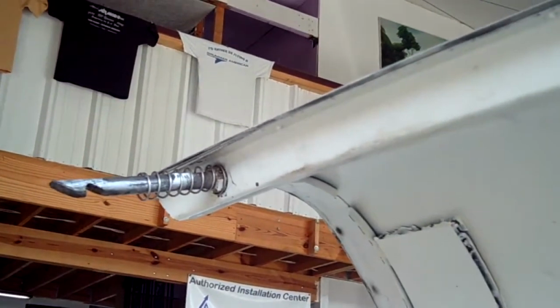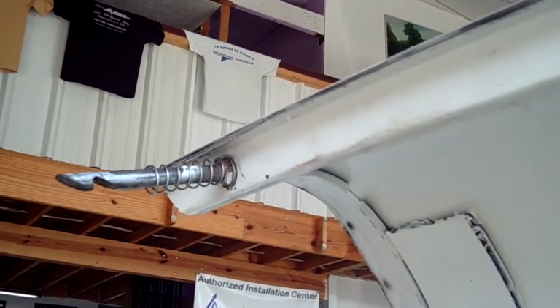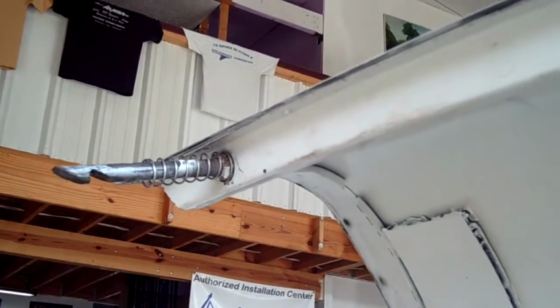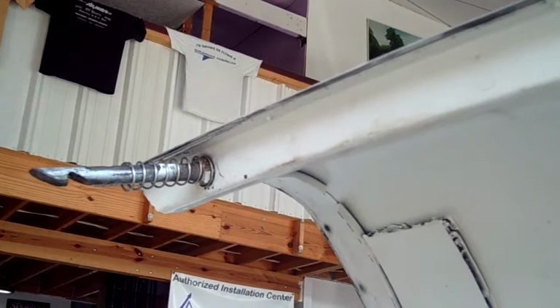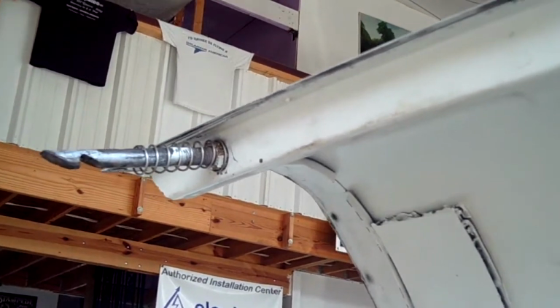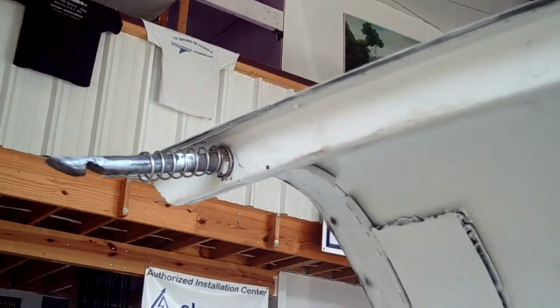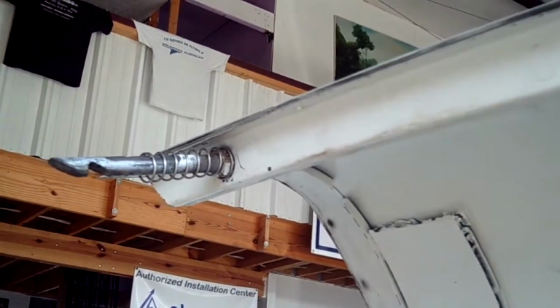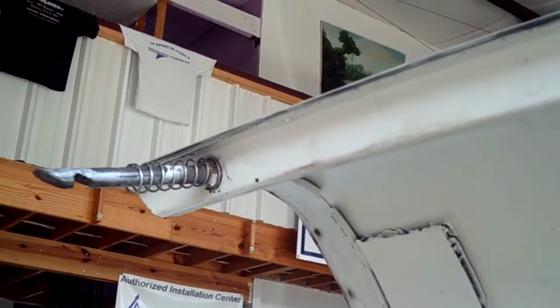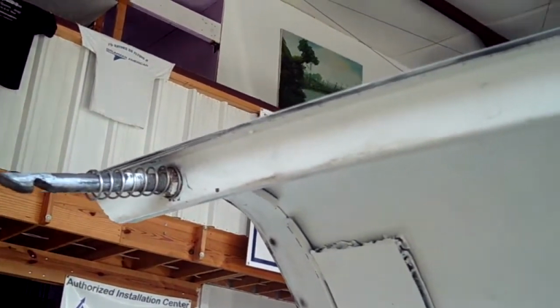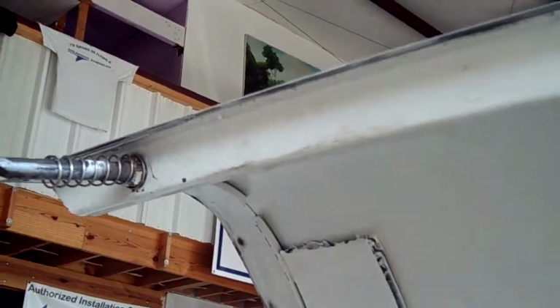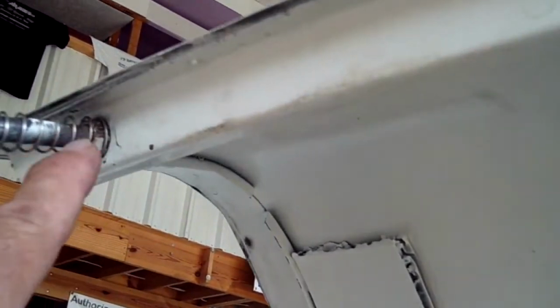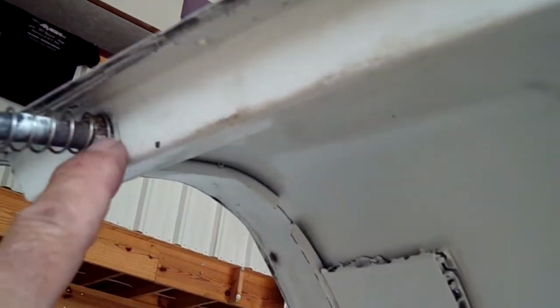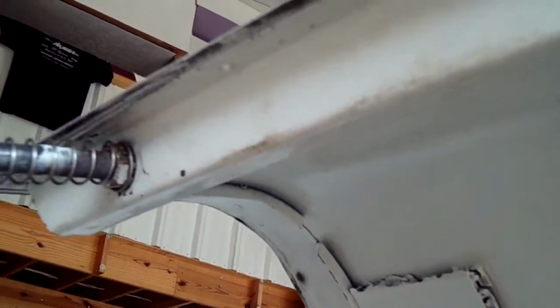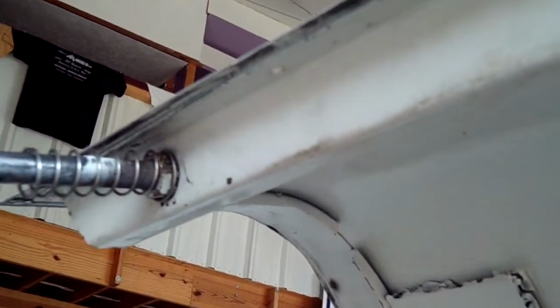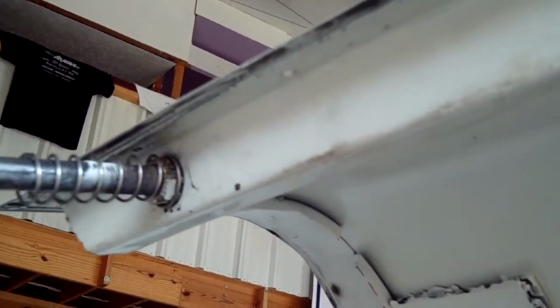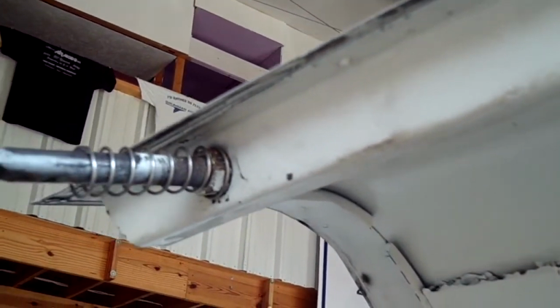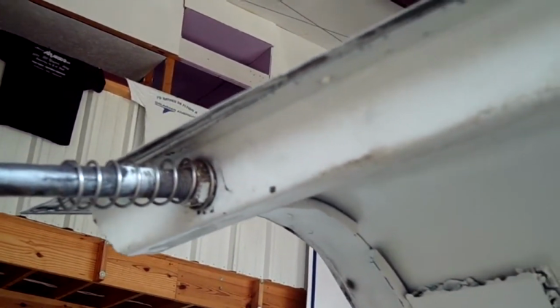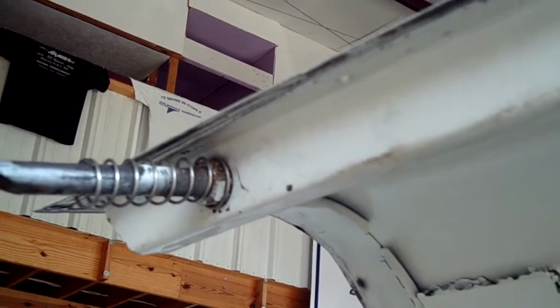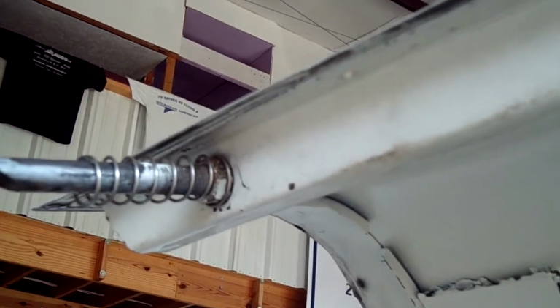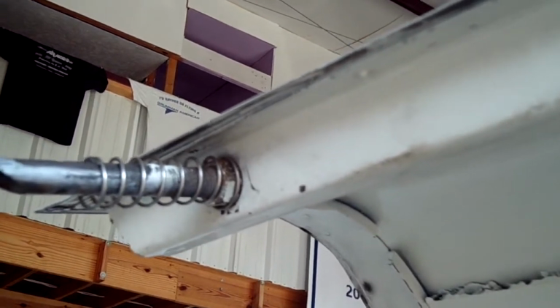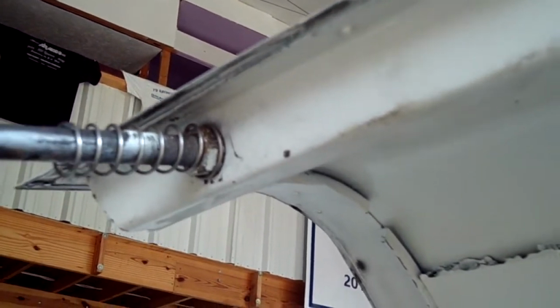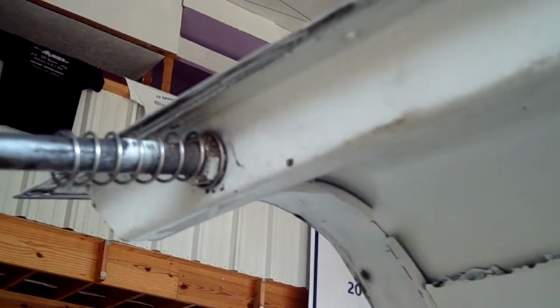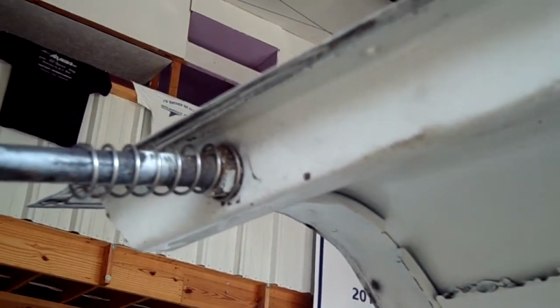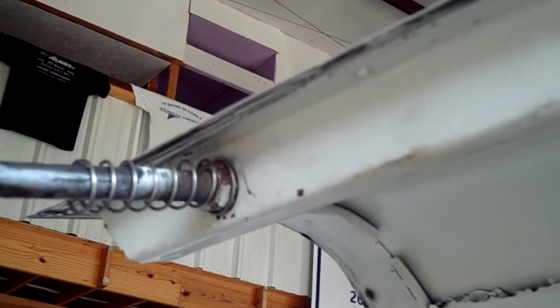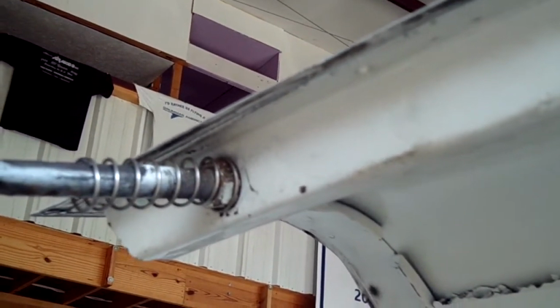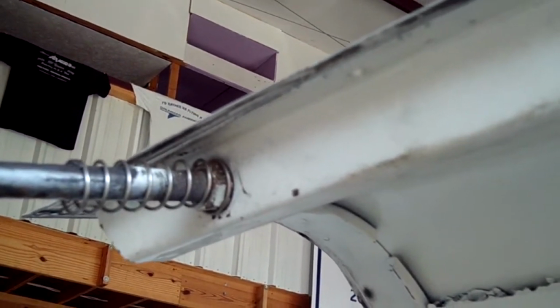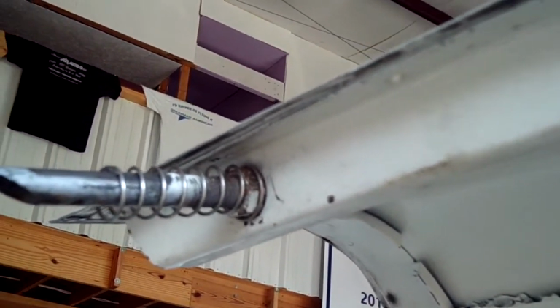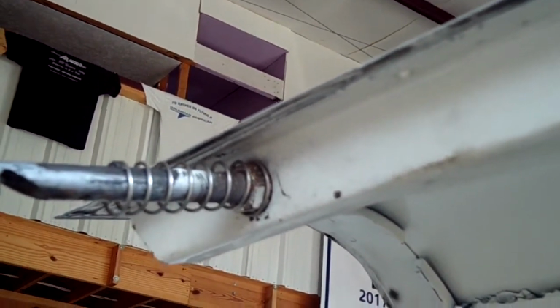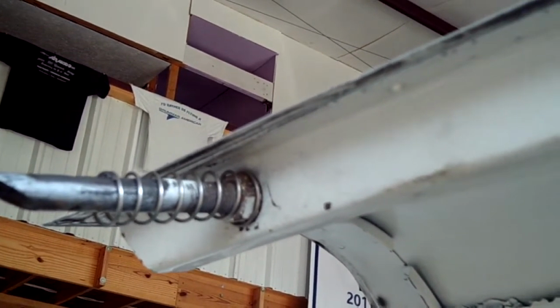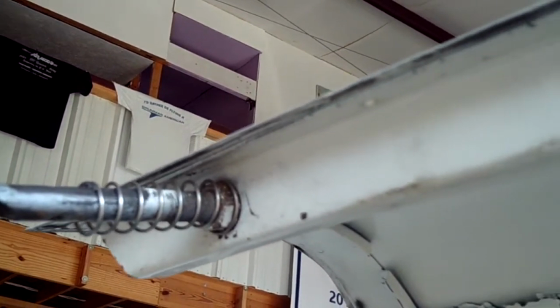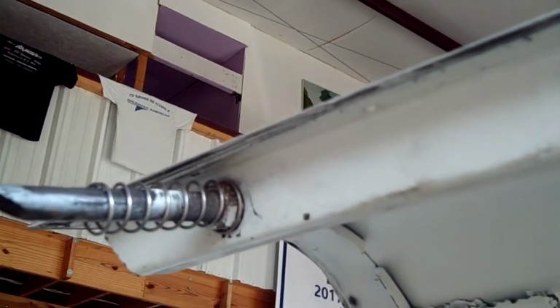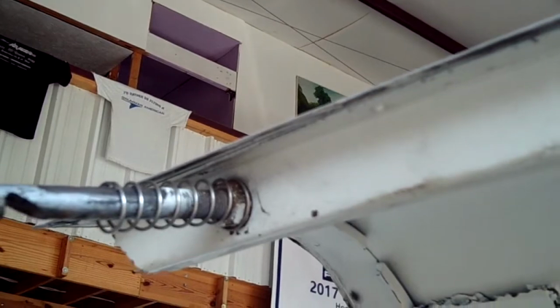We hope you find this informative. Take a good look at your cowling. The grommets for these pins are not very expensive, and Ken Blackman has them at Air Mods as well as we at Yankee Aviation. Thanks for watching.